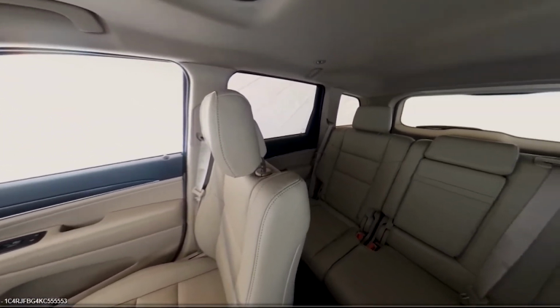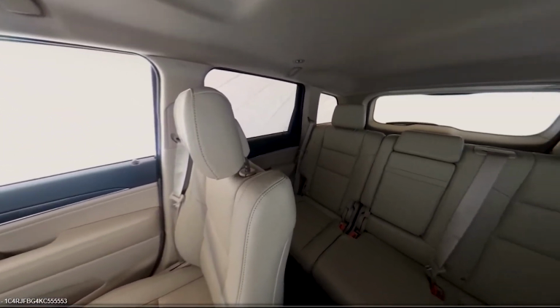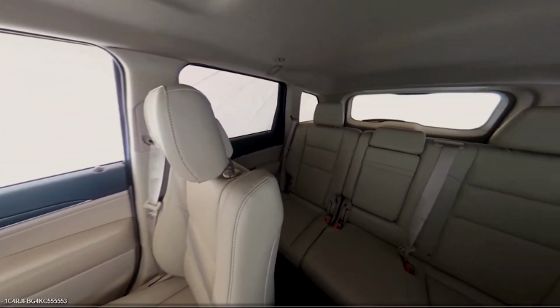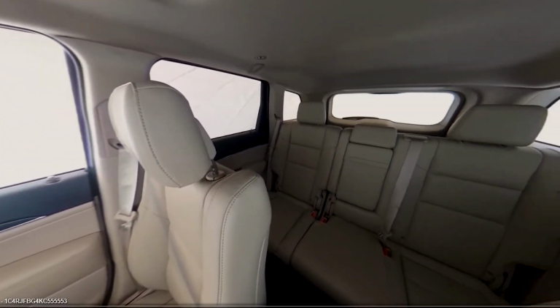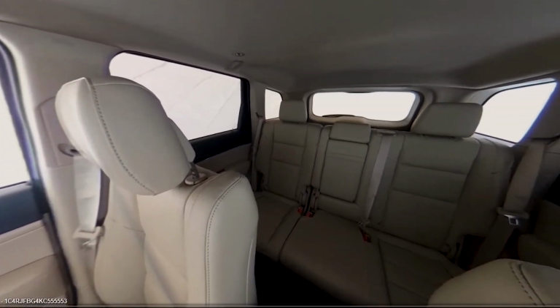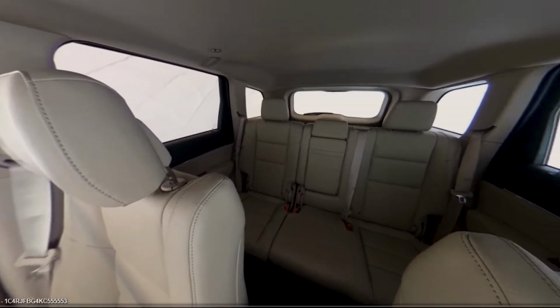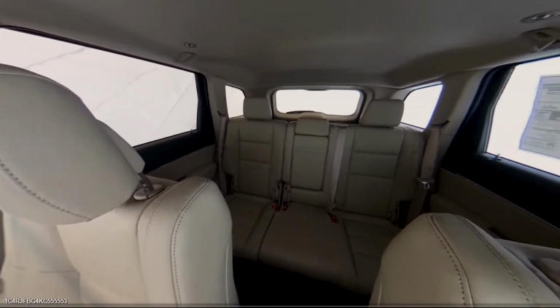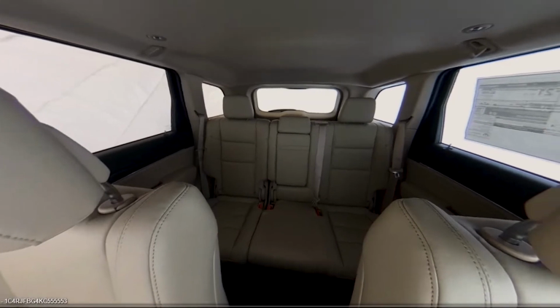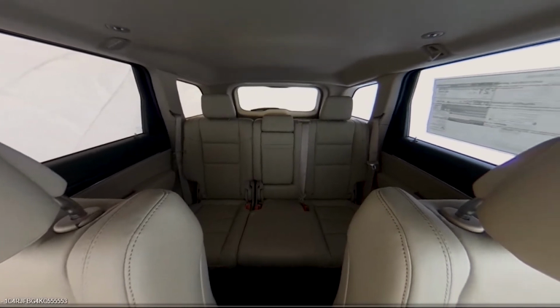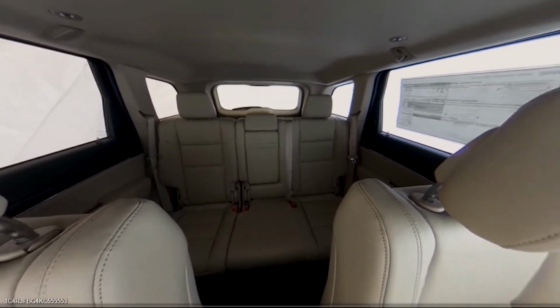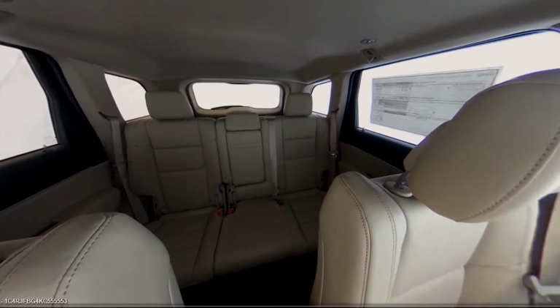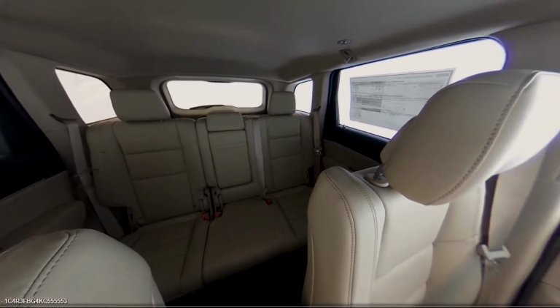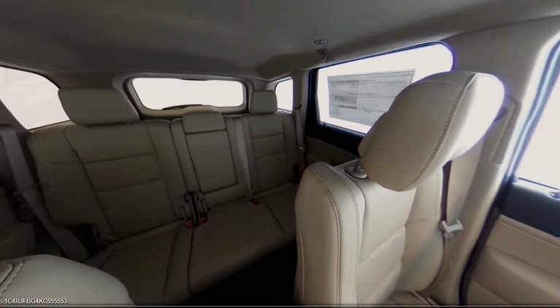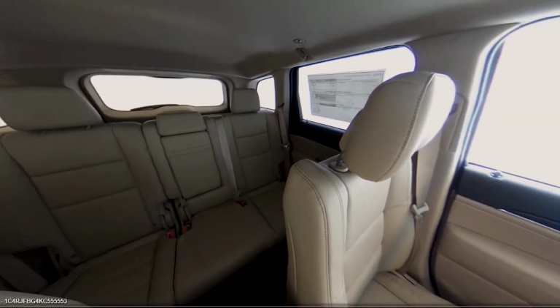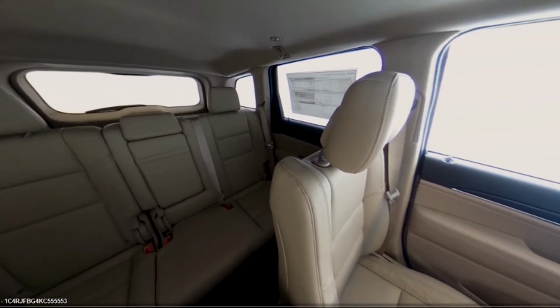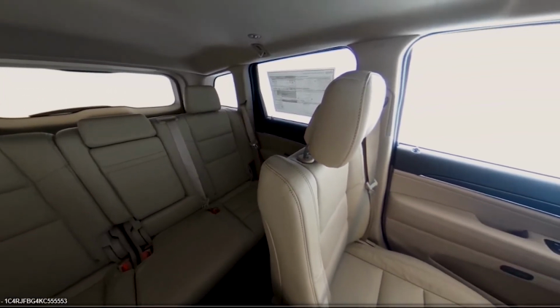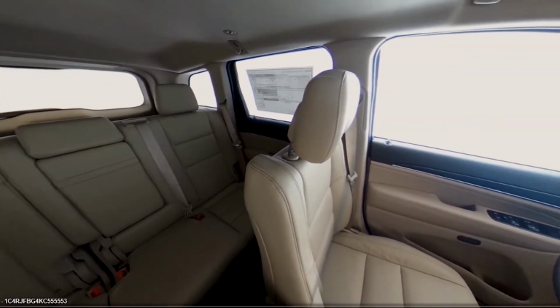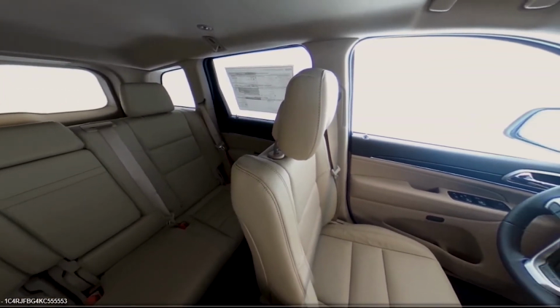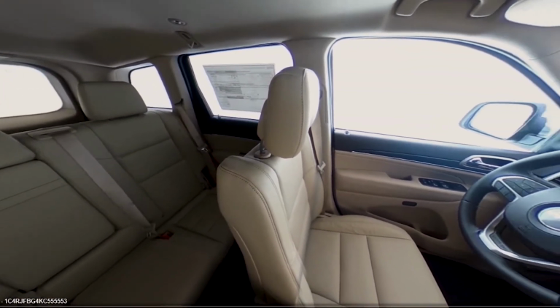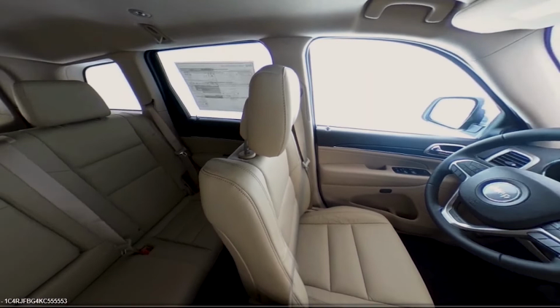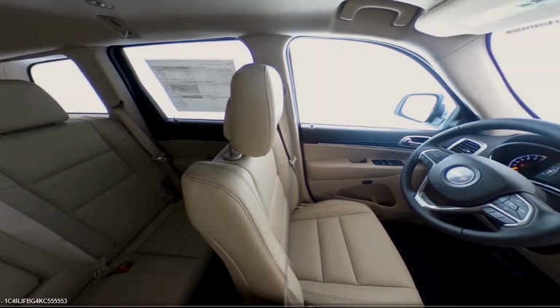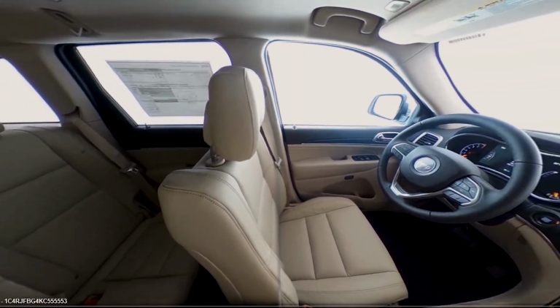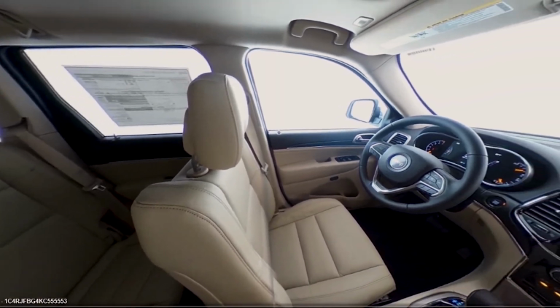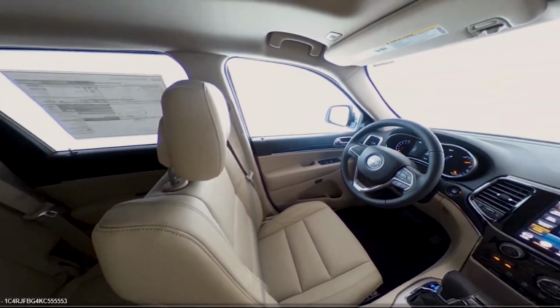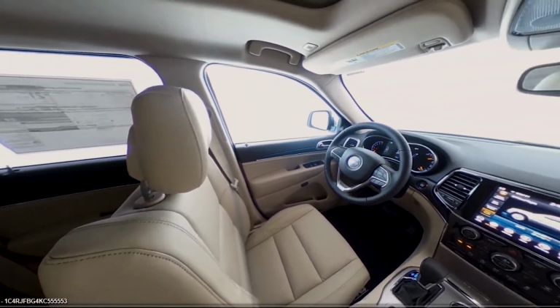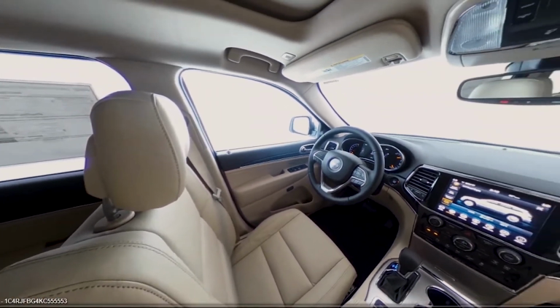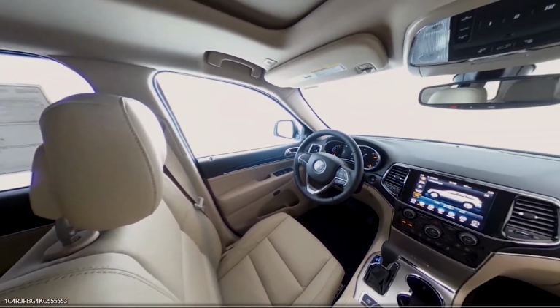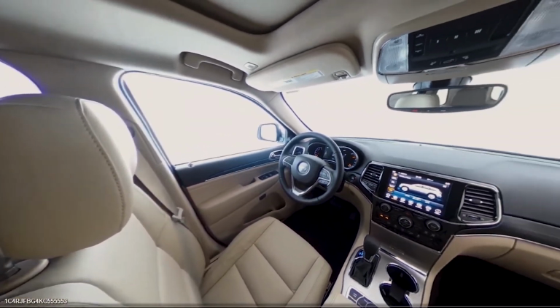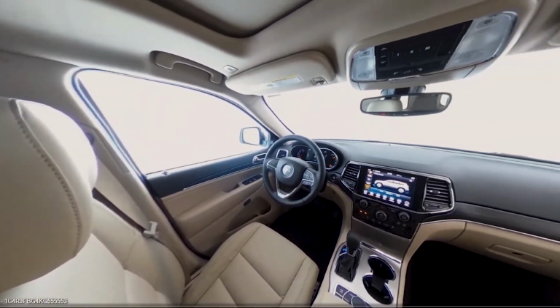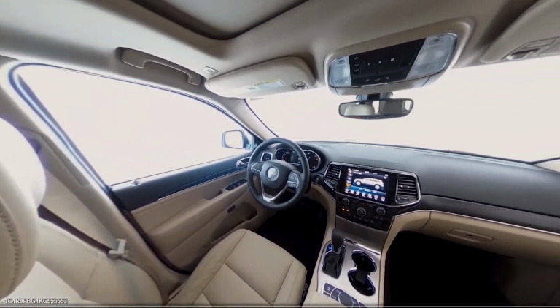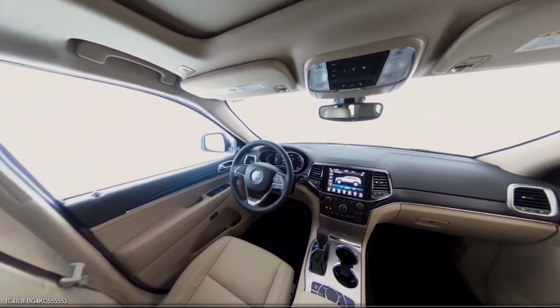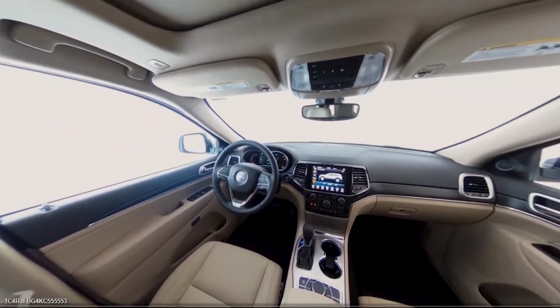Your customer is now in control of their shopping experience, able to view what they want to view without having to sit through a canned video. The car shopper spends more time on your vehicle and not your competitors.